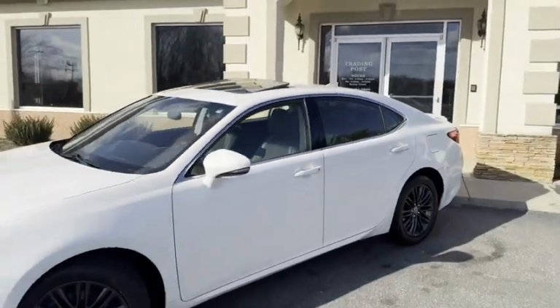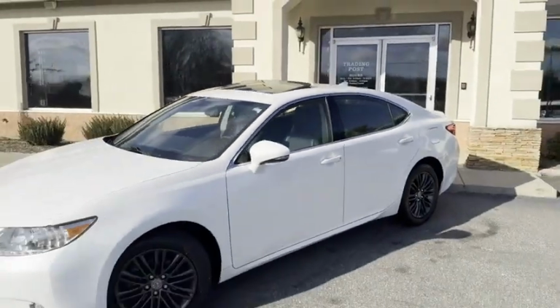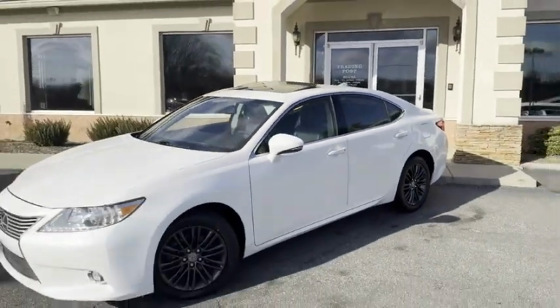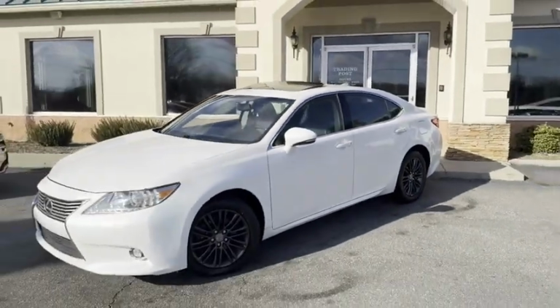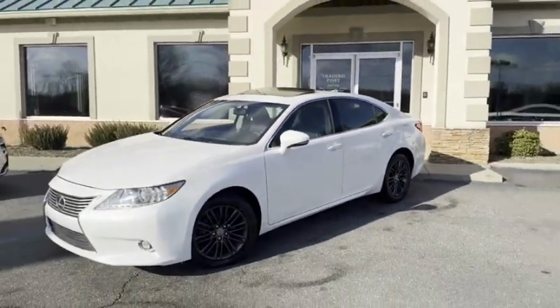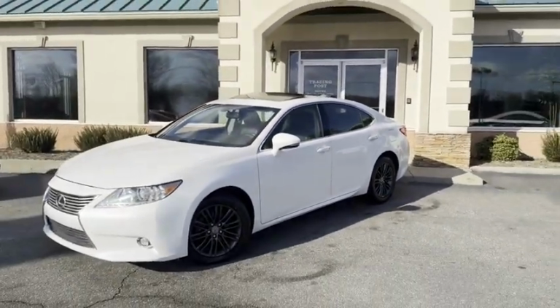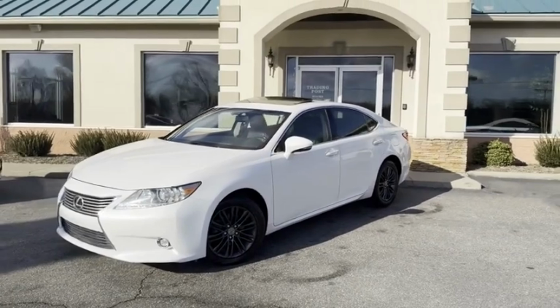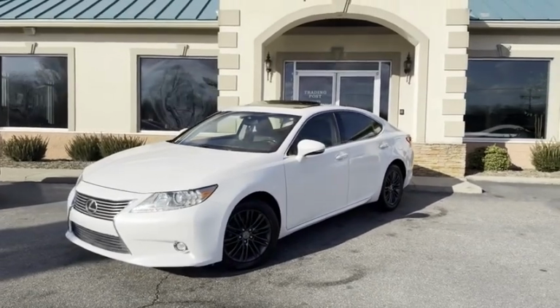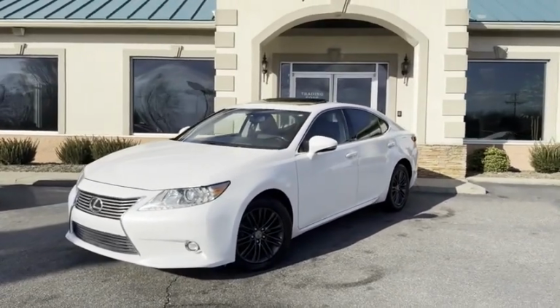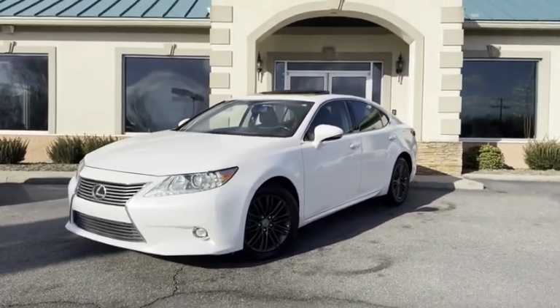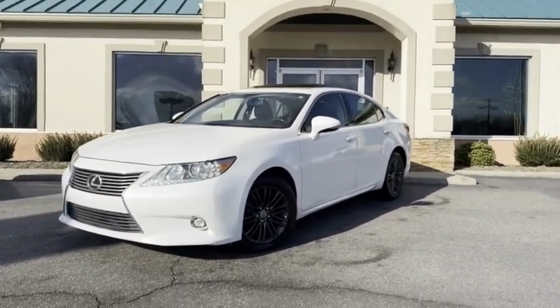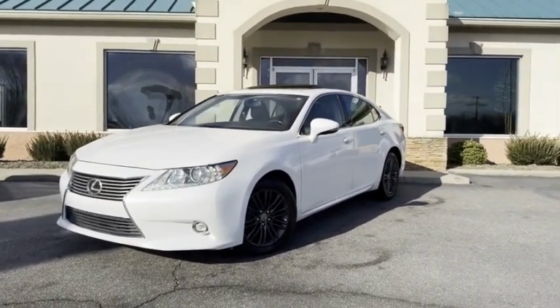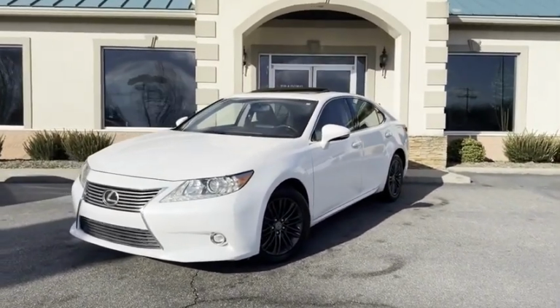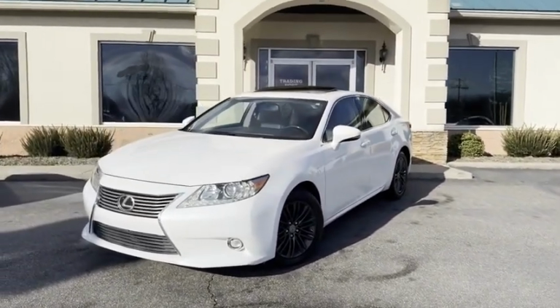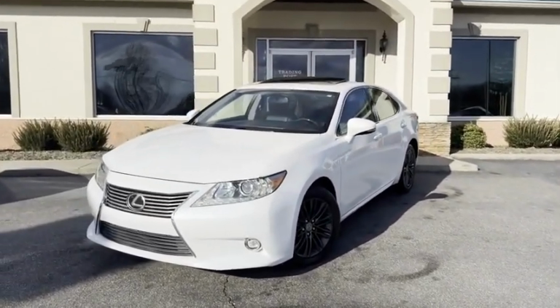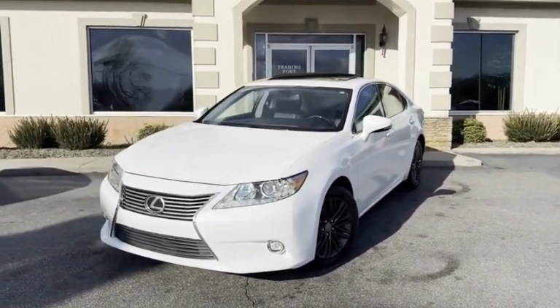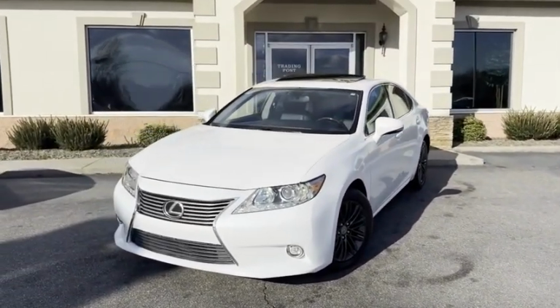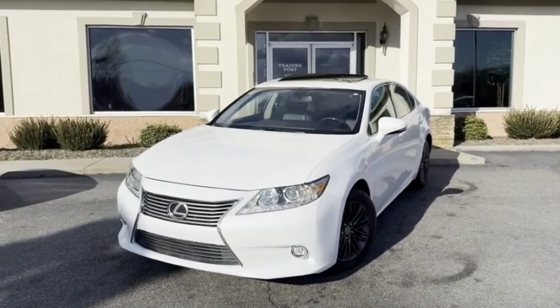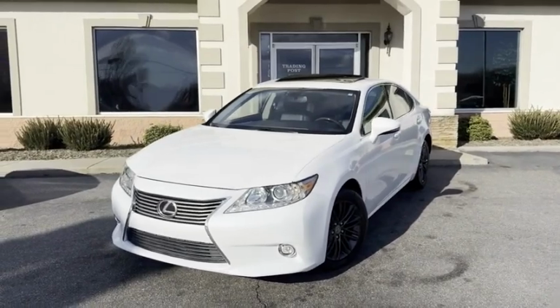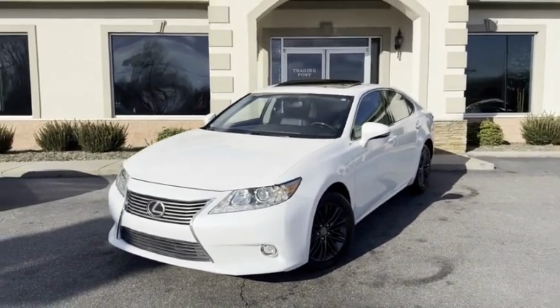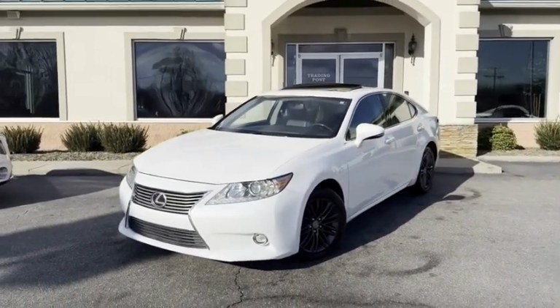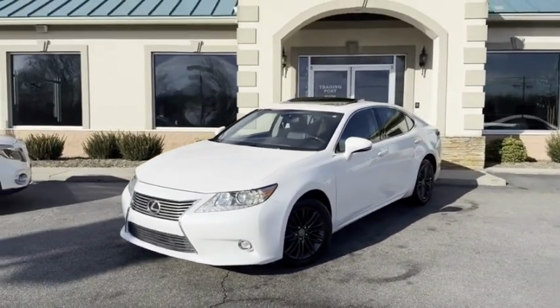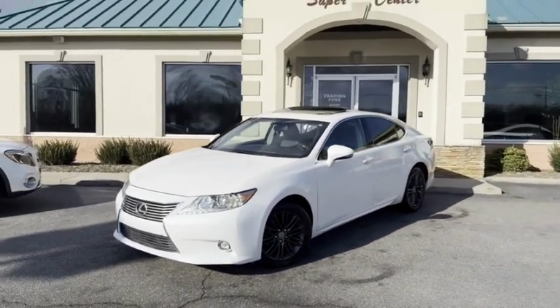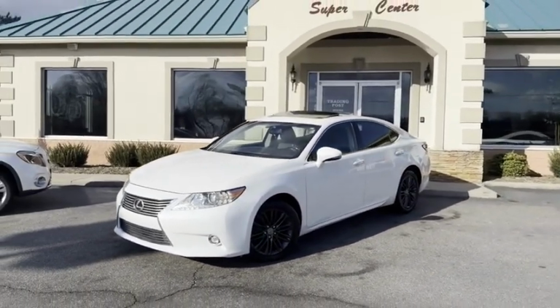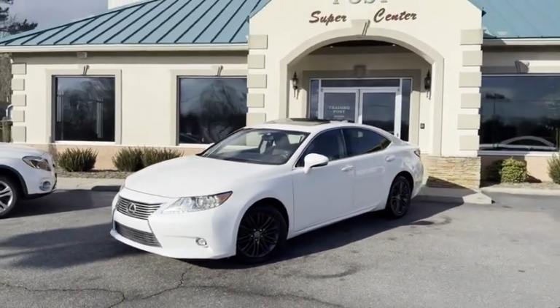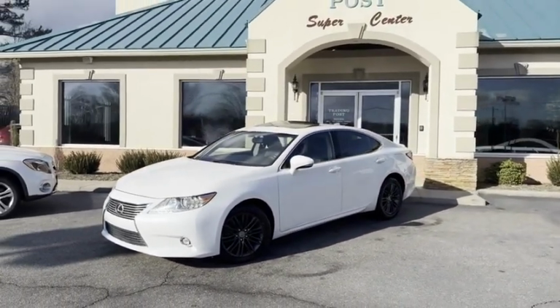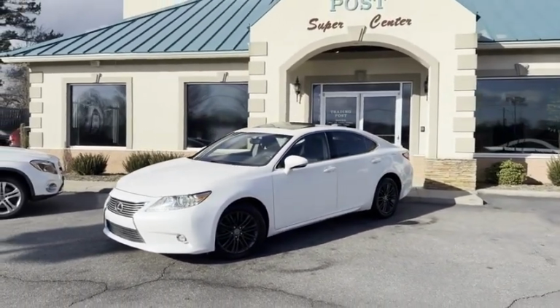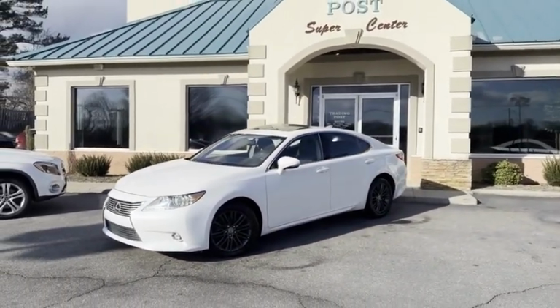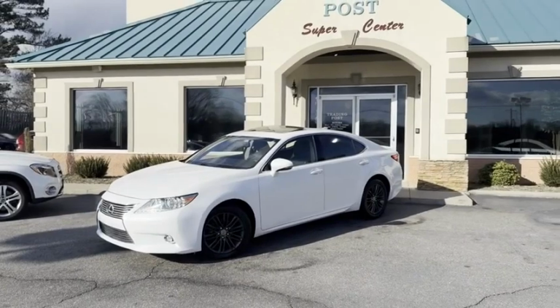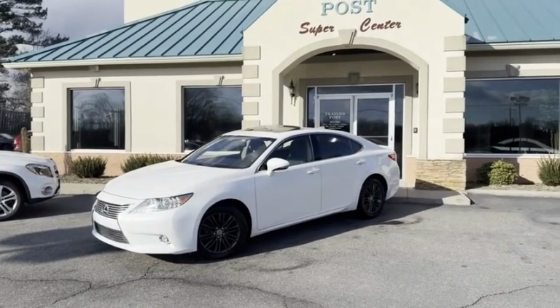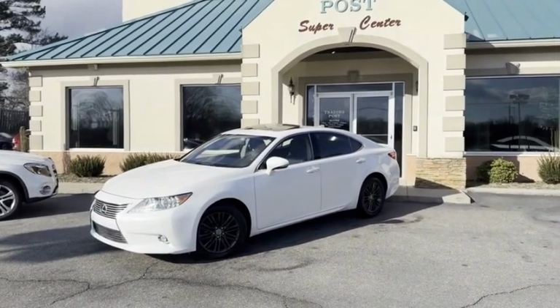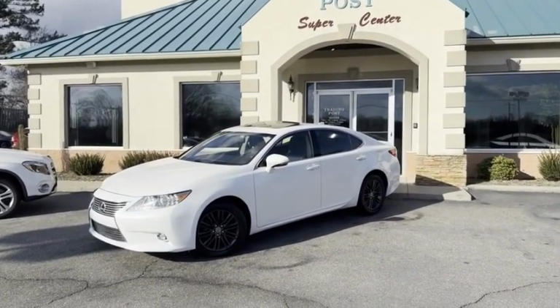Again, tradingpostcars.com, 828-464-0600, or come see it in person. You're going to love it here and you're going to love this ES350 — pearl white, black leather, fully loaded Lexus here at the Trading Post, Conover store.